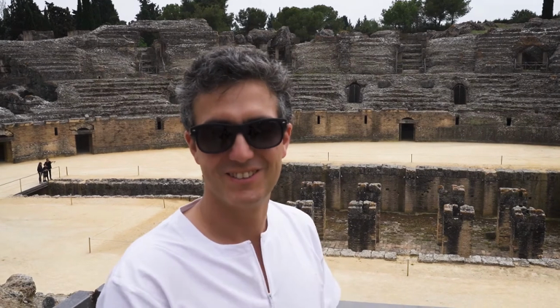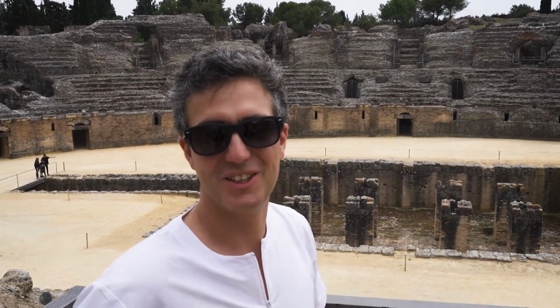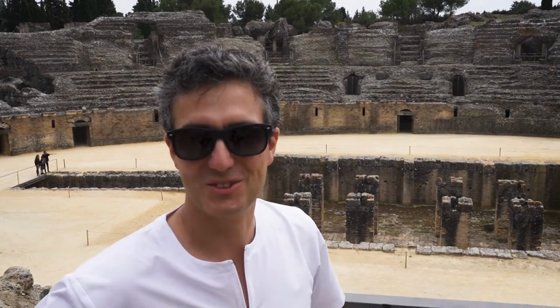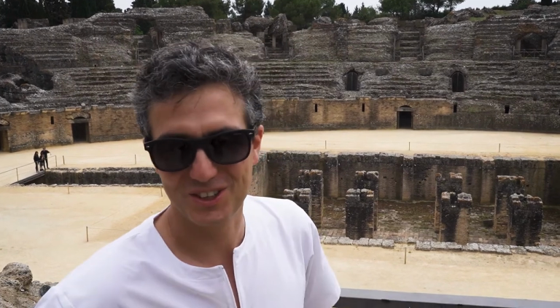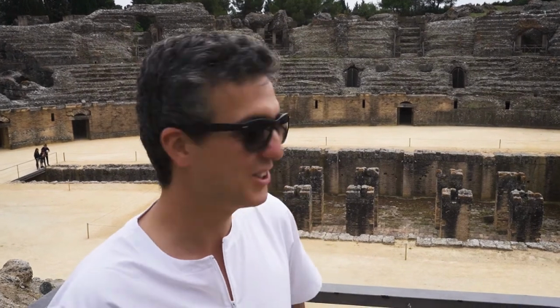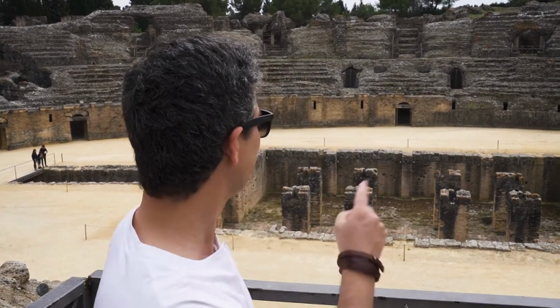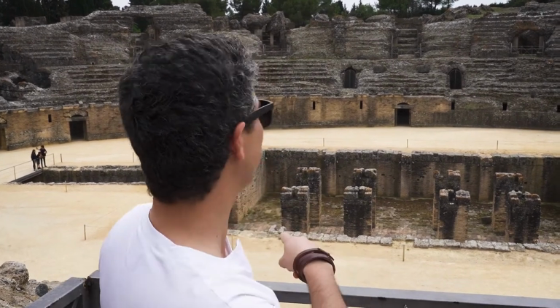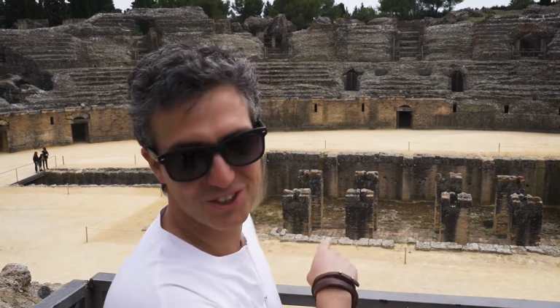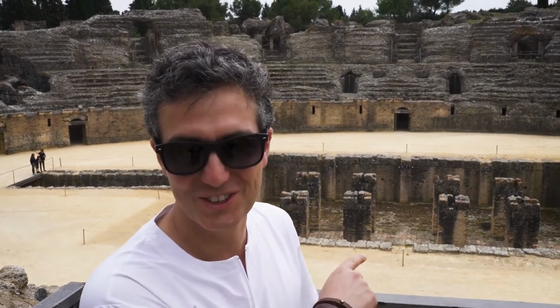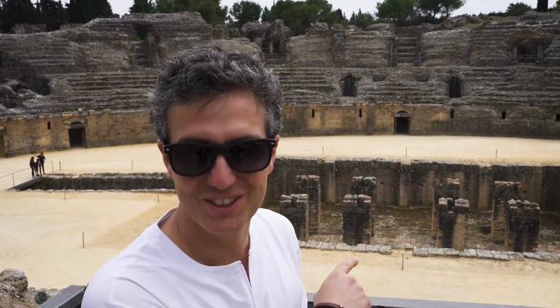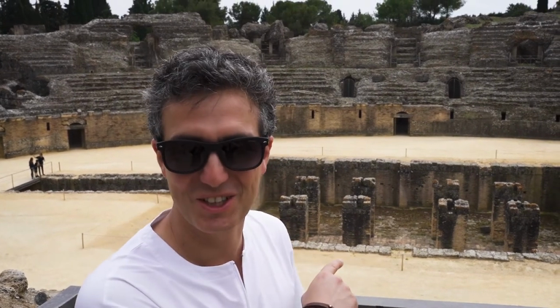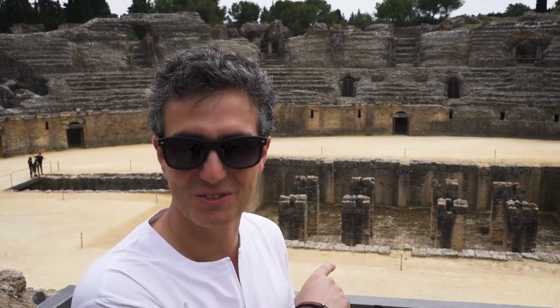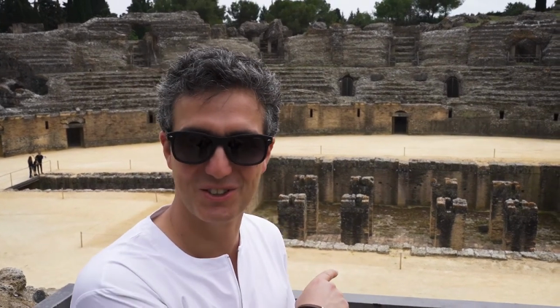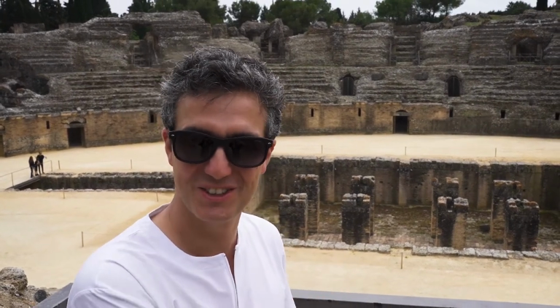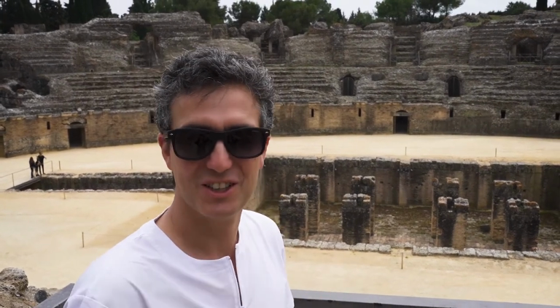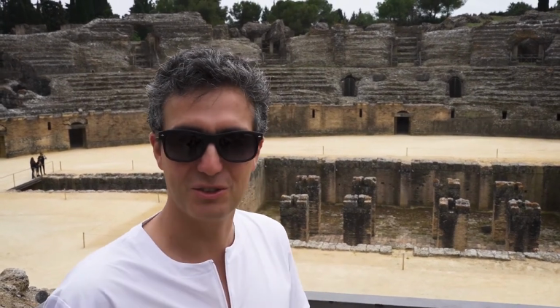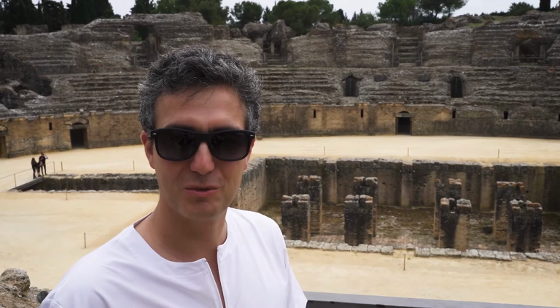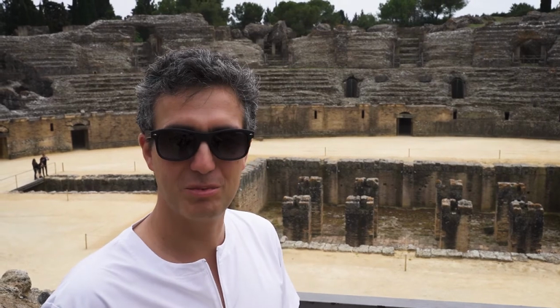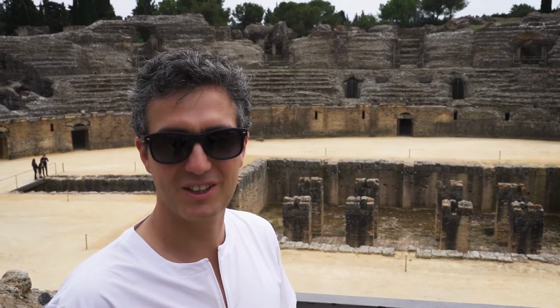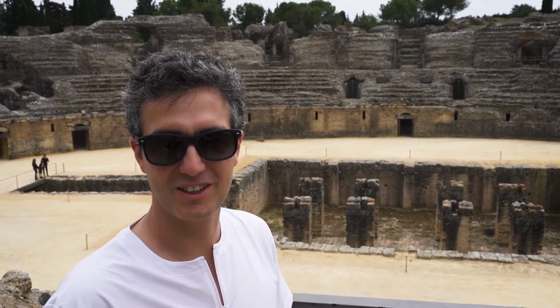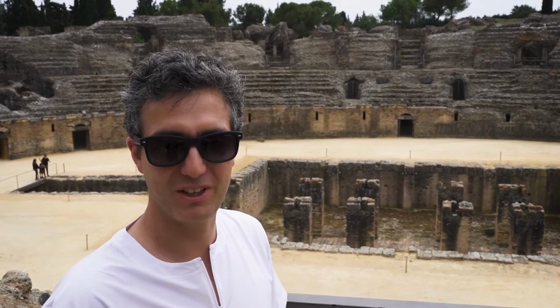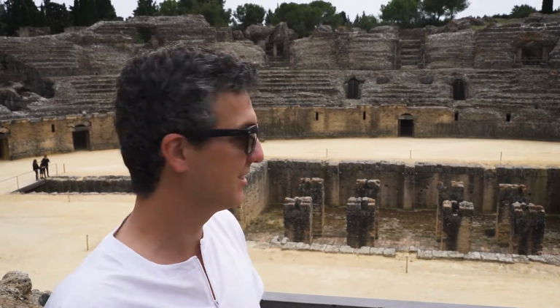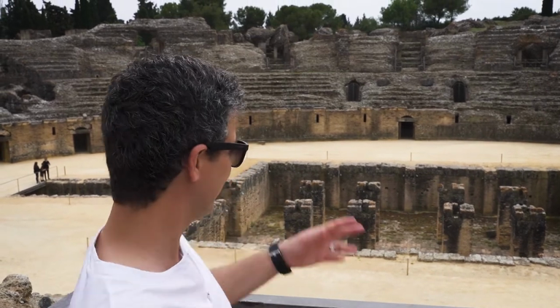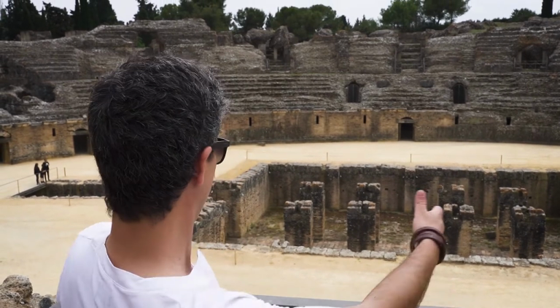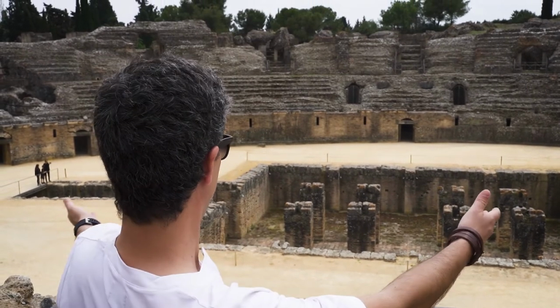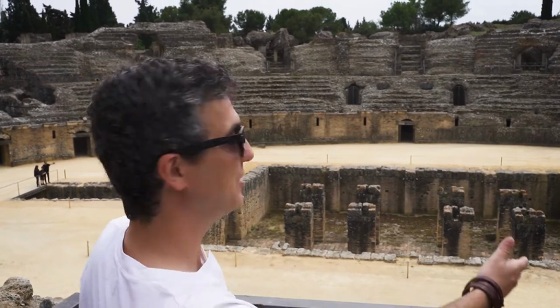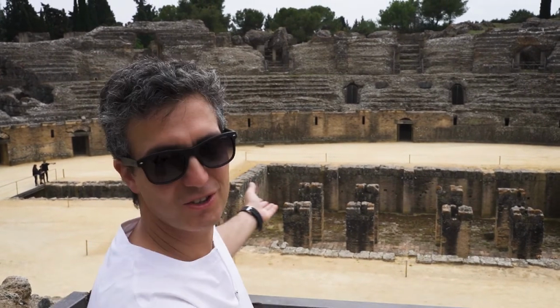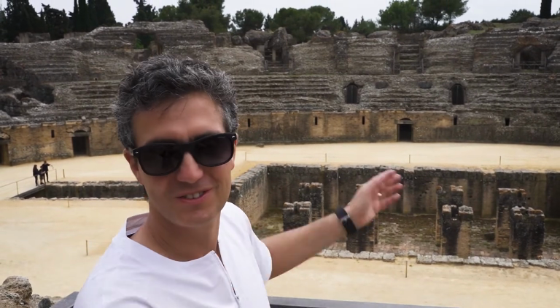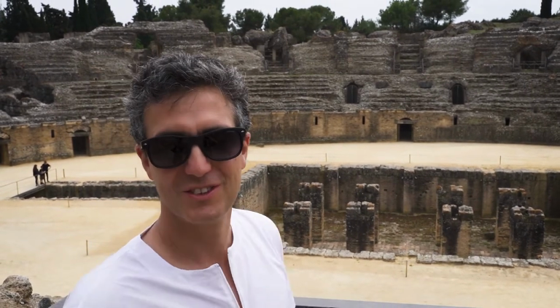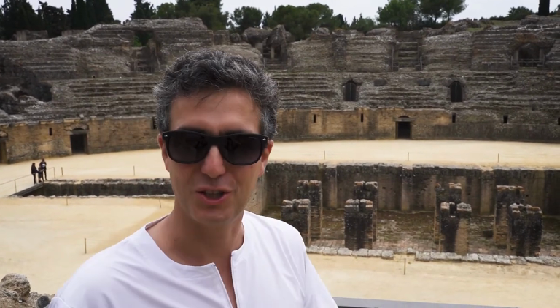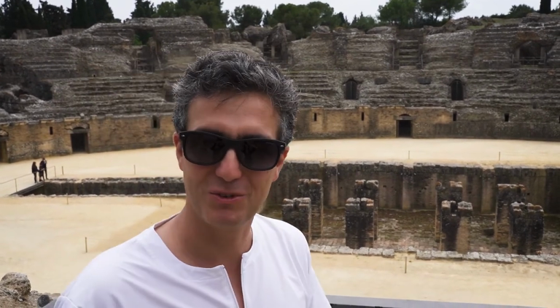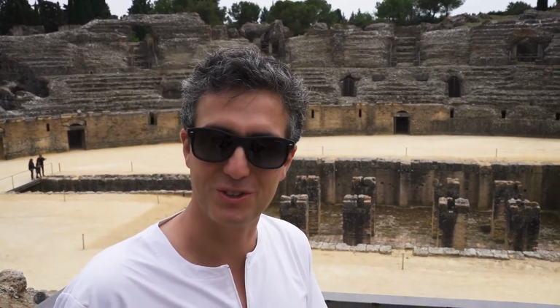I almost forgot — they also shot one scene of Game of Thrones here. So for people that are fans, here you go. Game of Thrones.